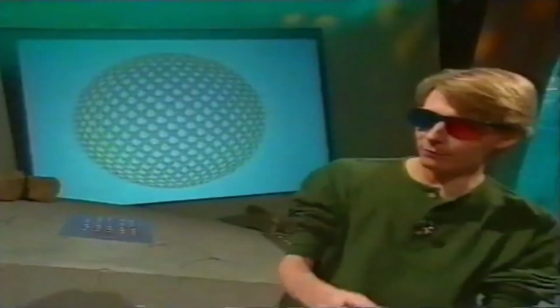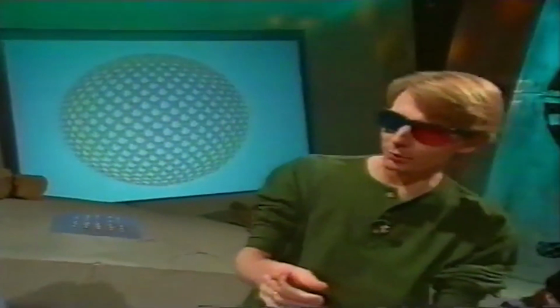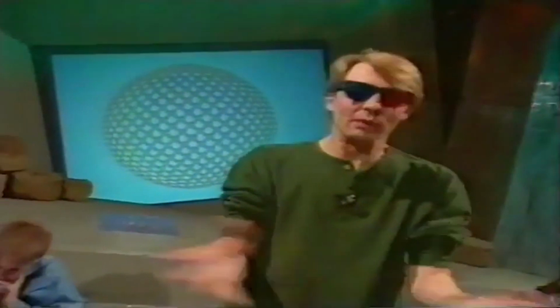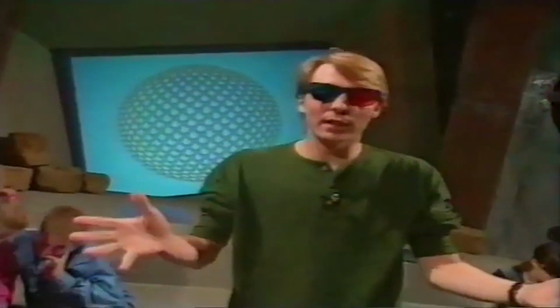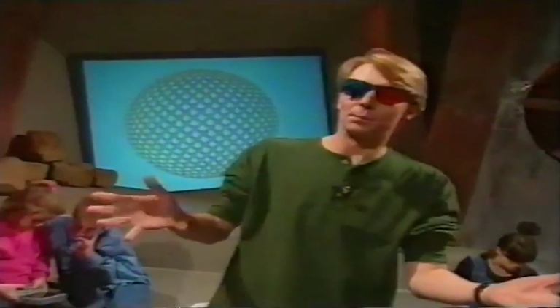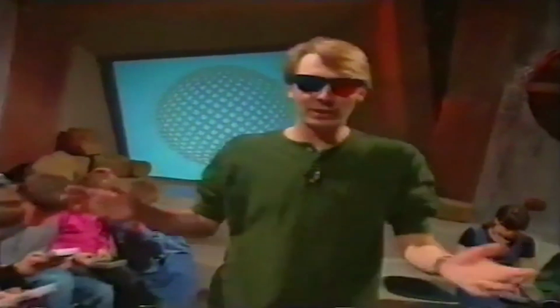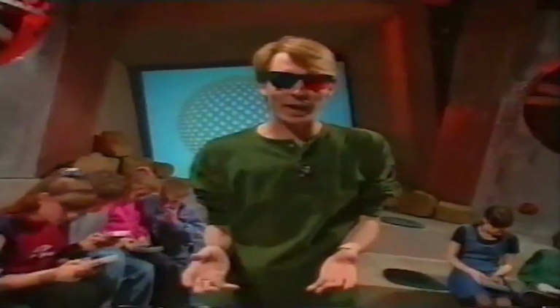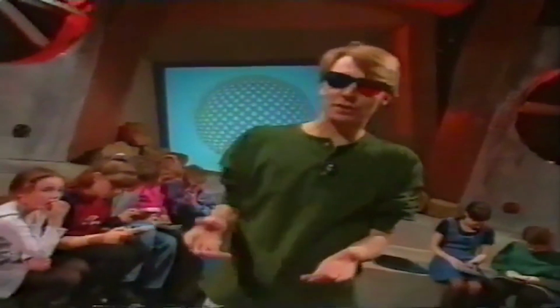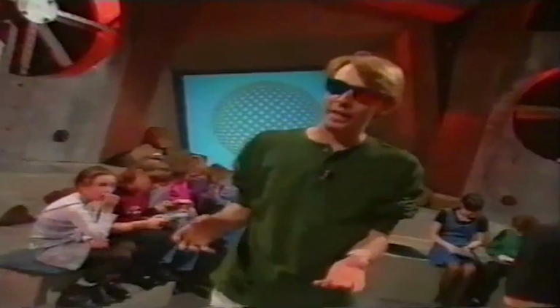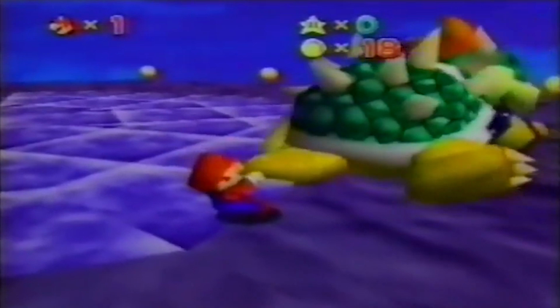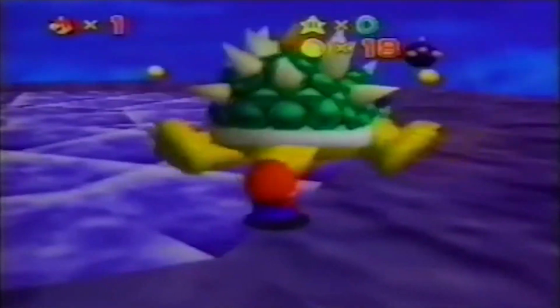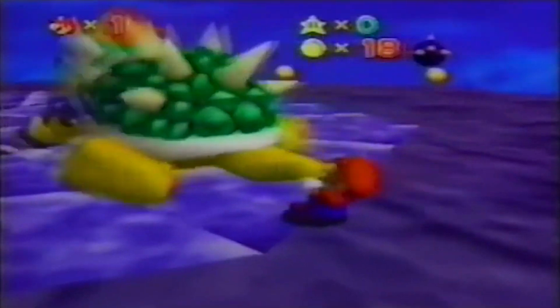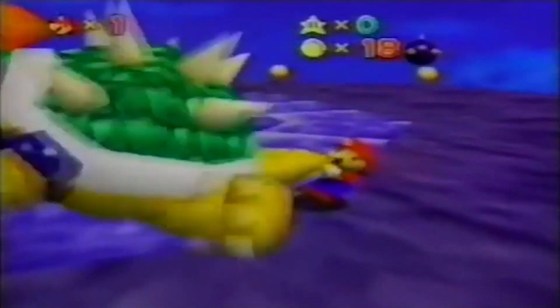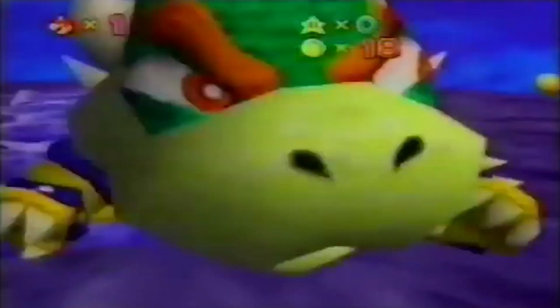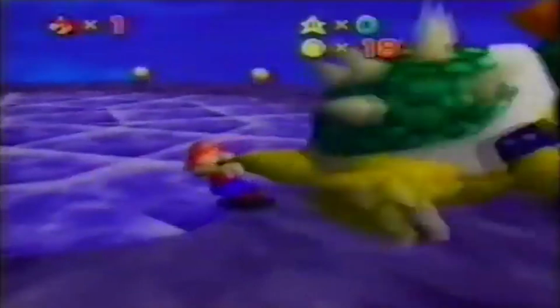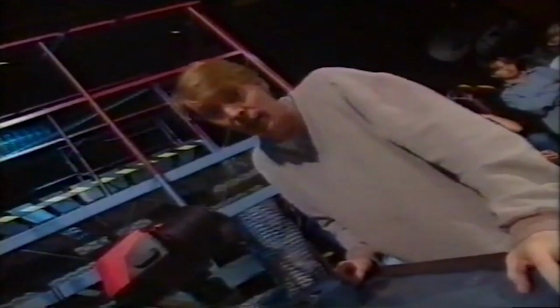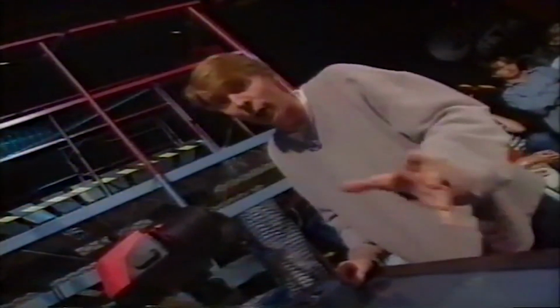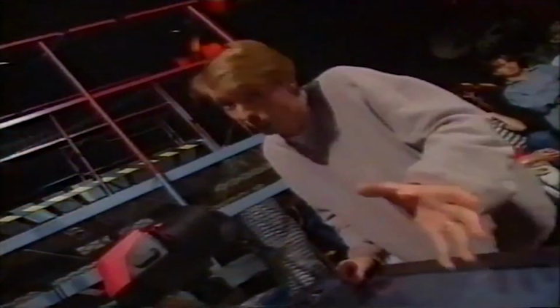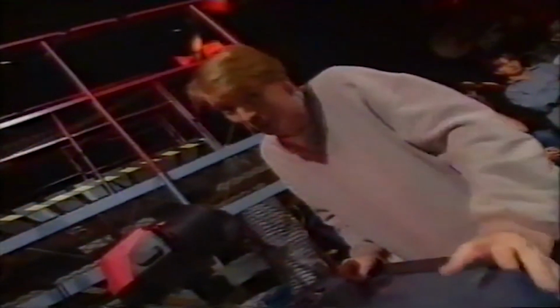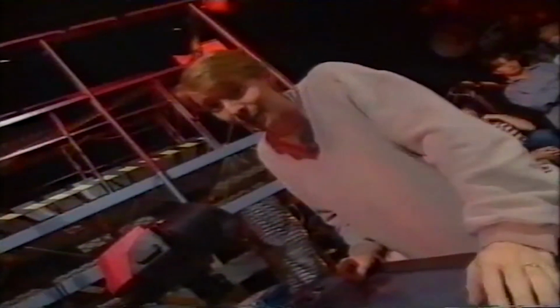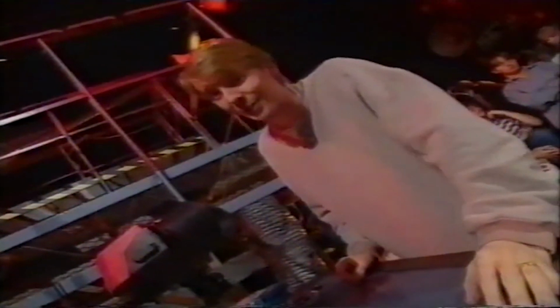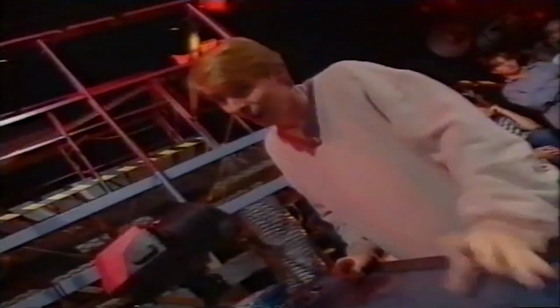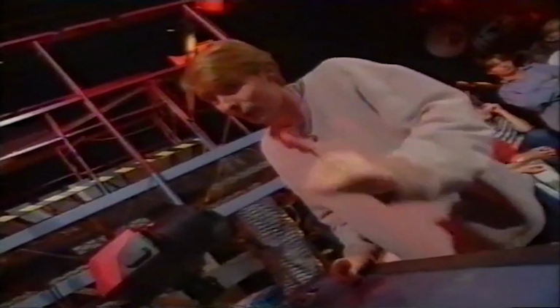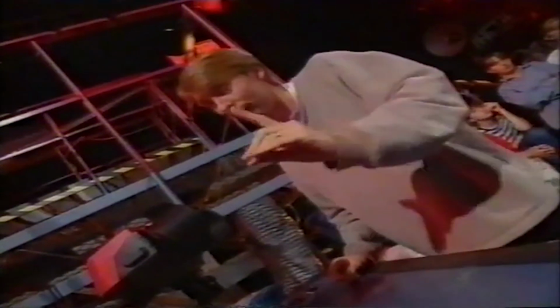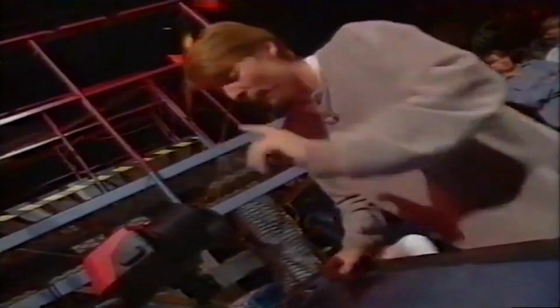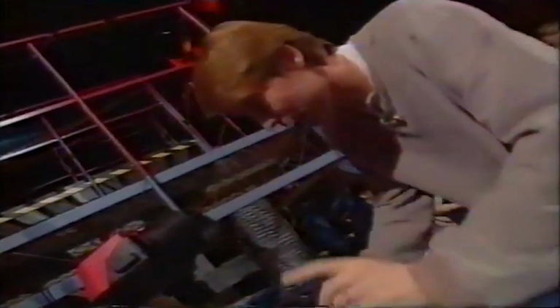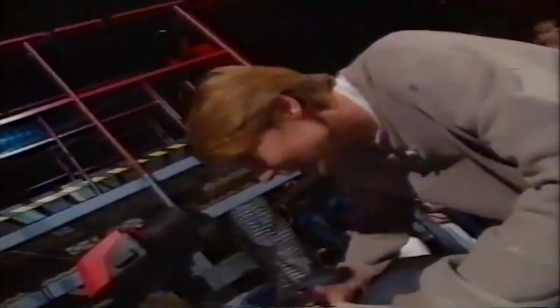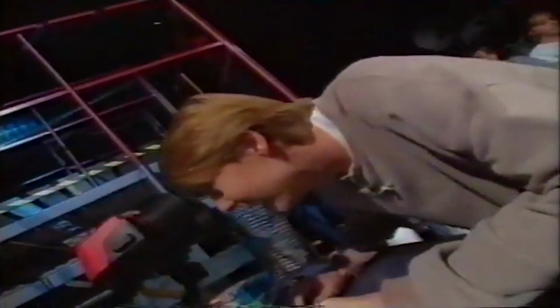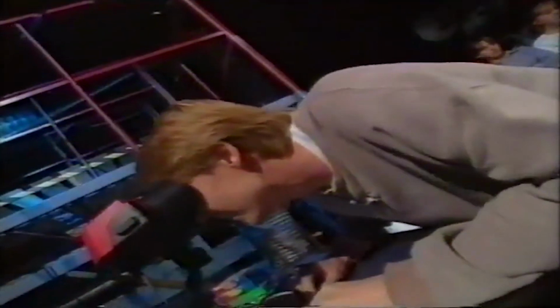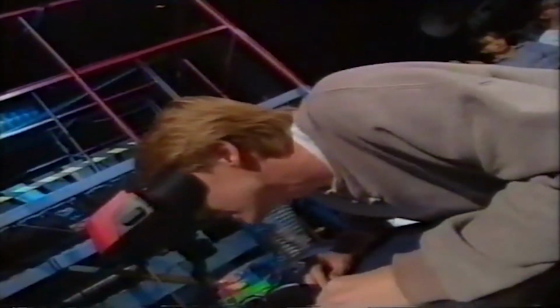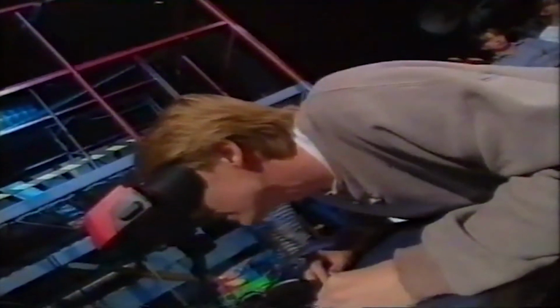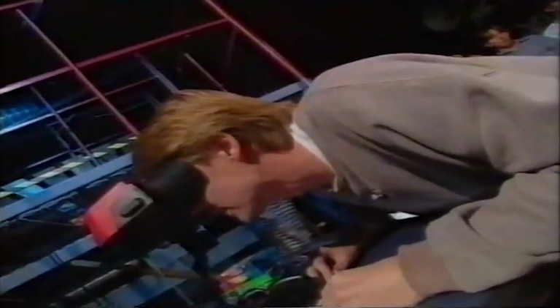Everyone agrees it will be brilliant to play video games in 3D. Now, at home you're watching in two dimensions, so you'll have to take my word for it. But the 3D is really very effective.